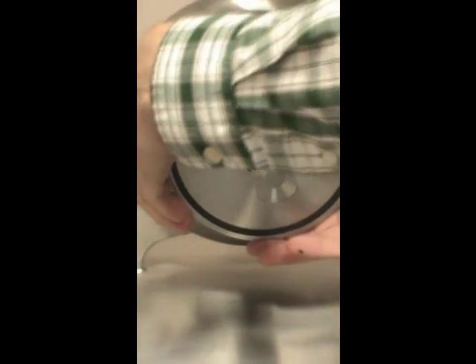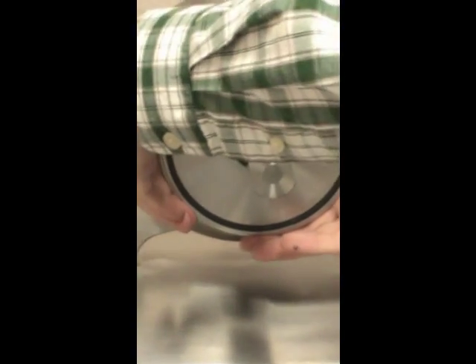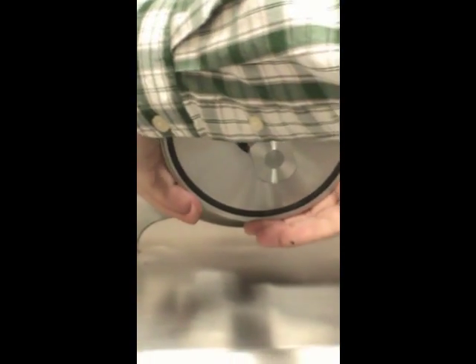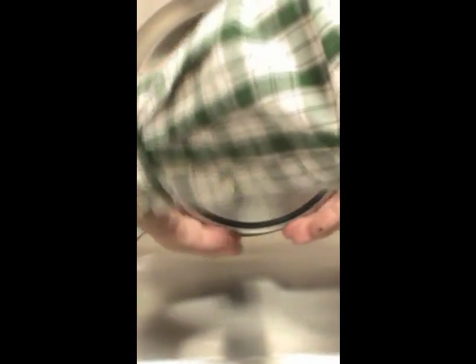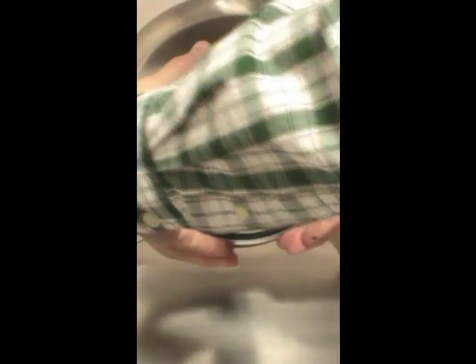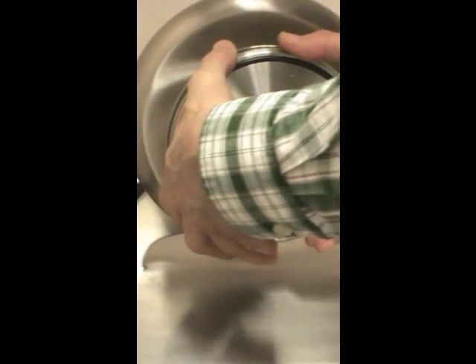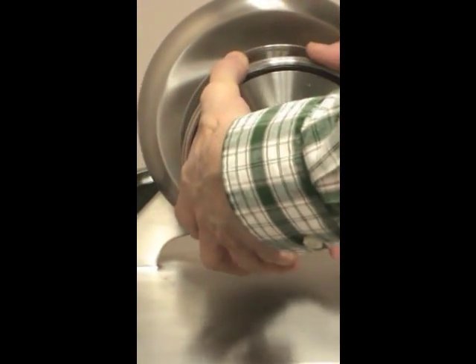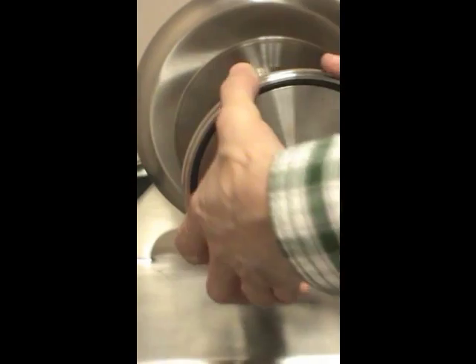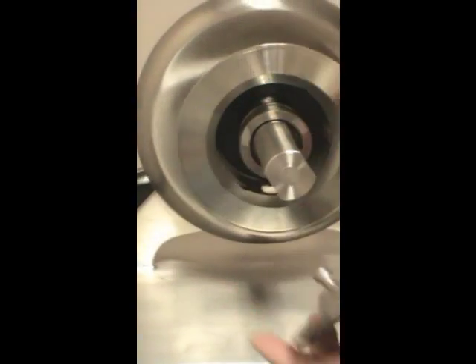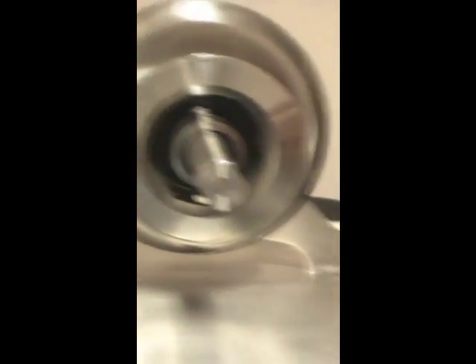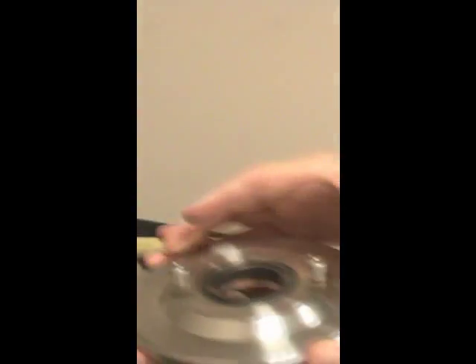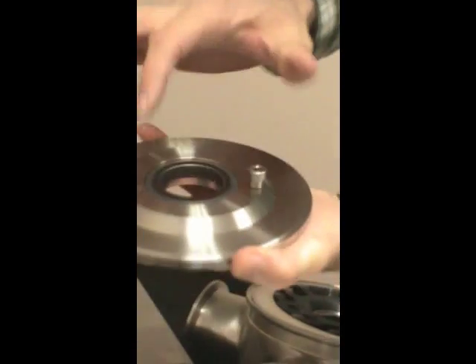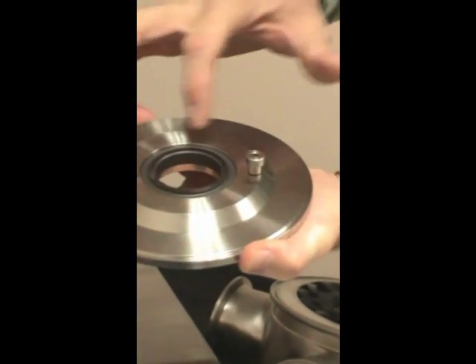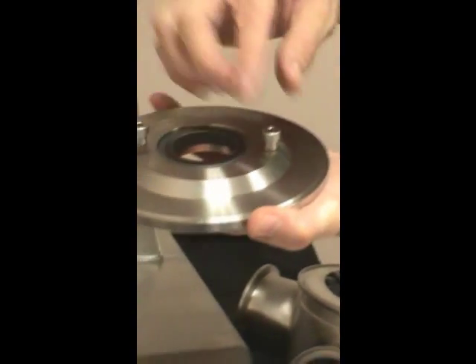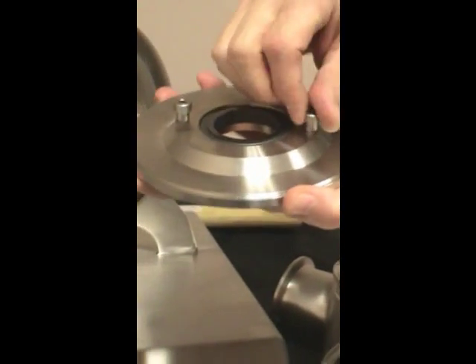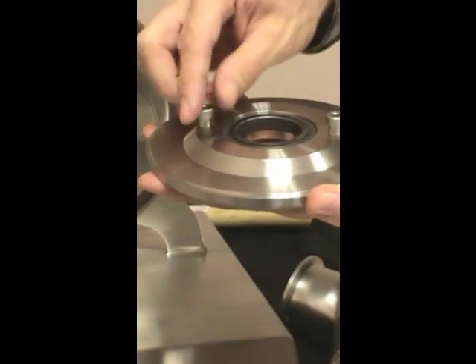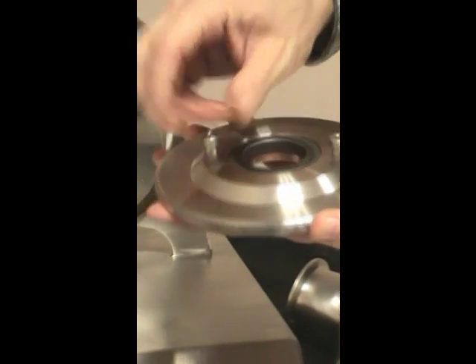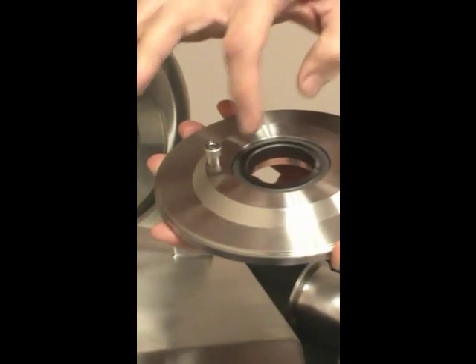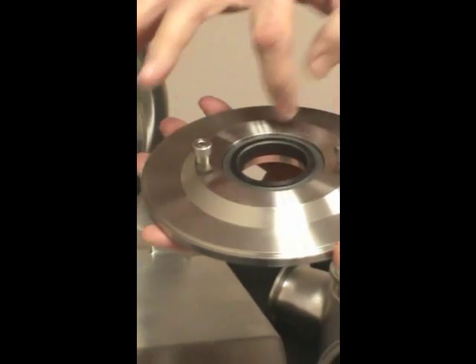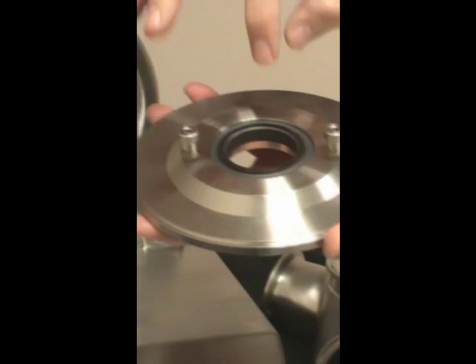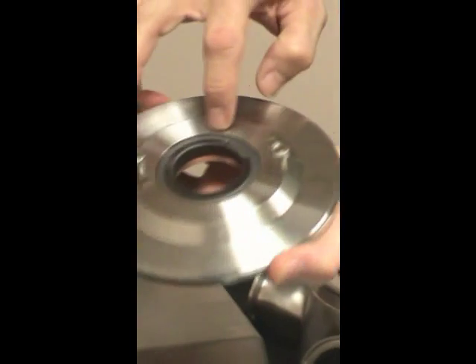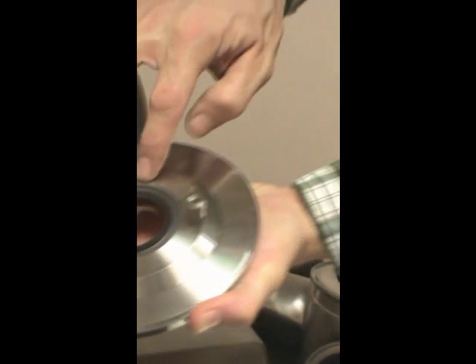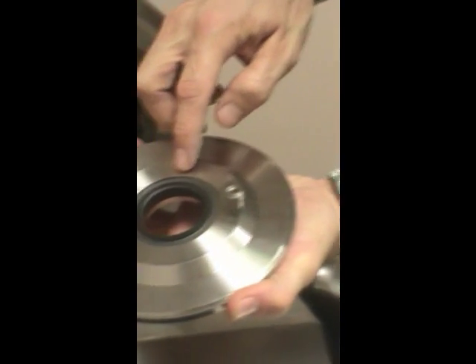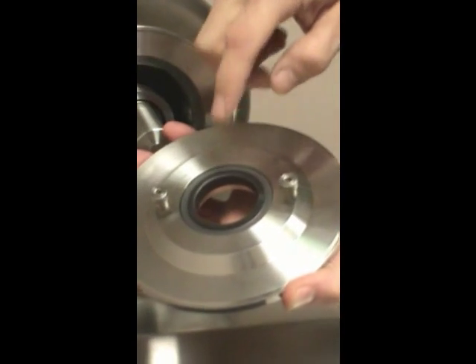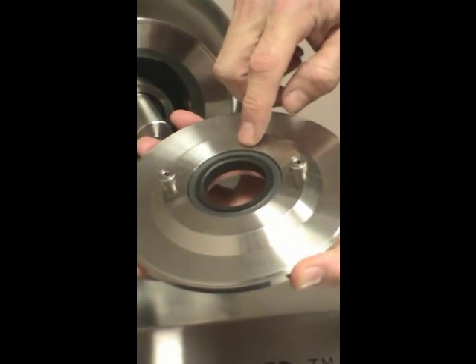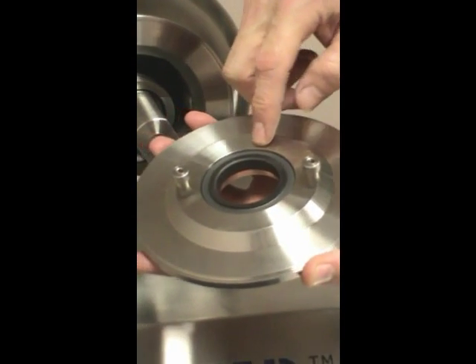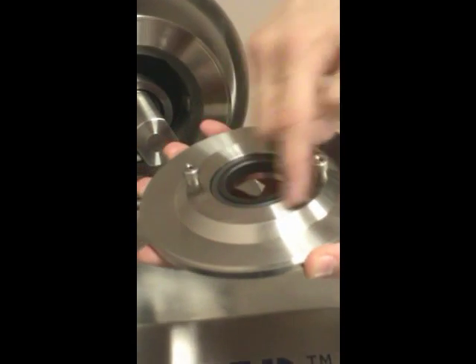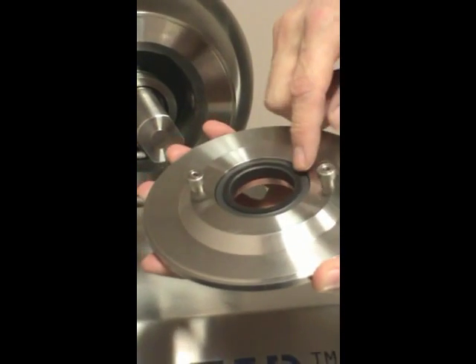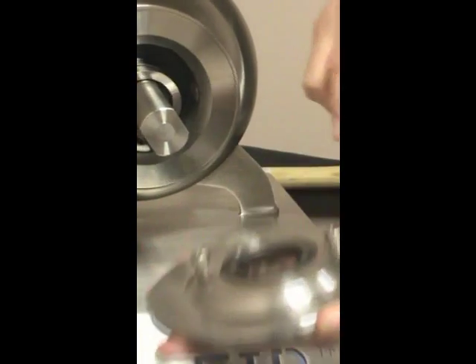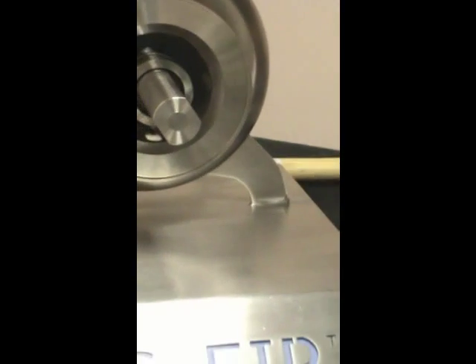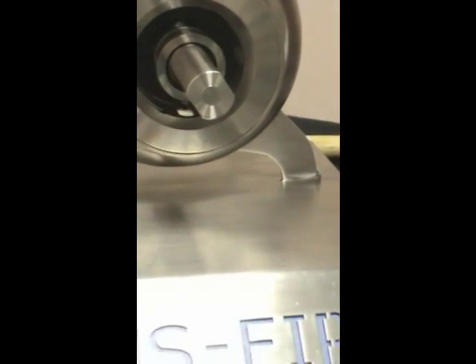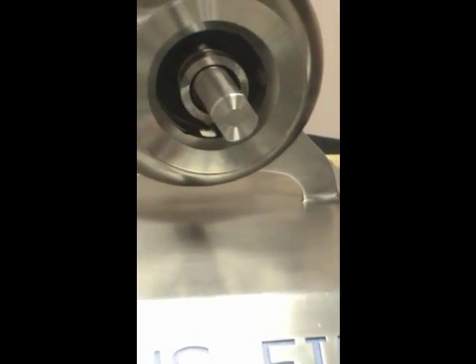Rotate the back plate counter-clockwise to remove. The back plate holds the stationary component of the mechanical seal, sealed in place with an o-ring.